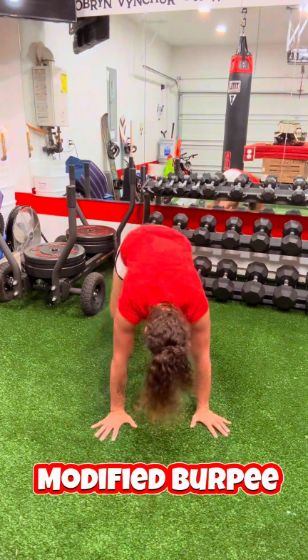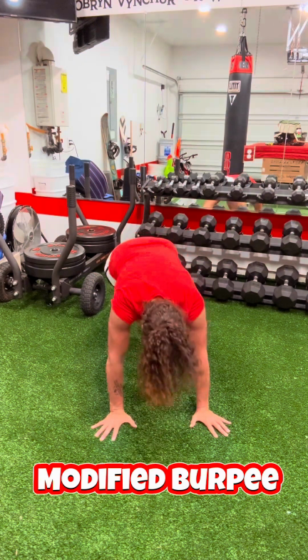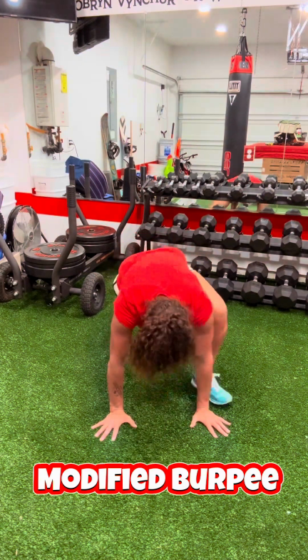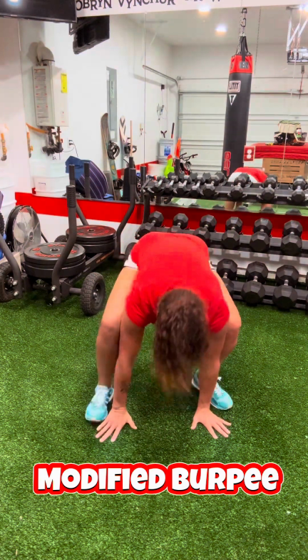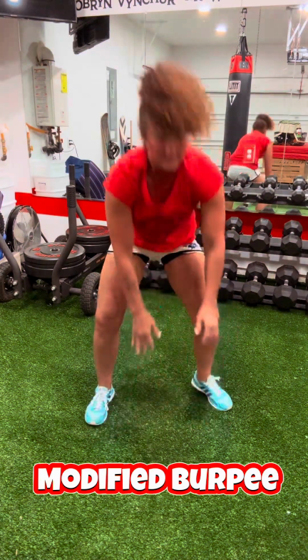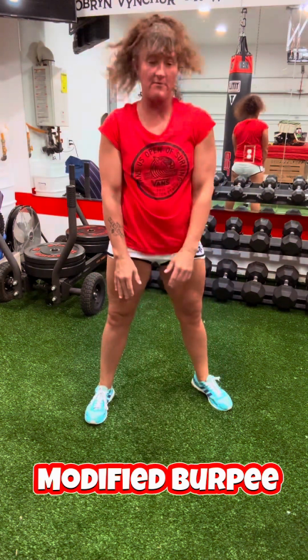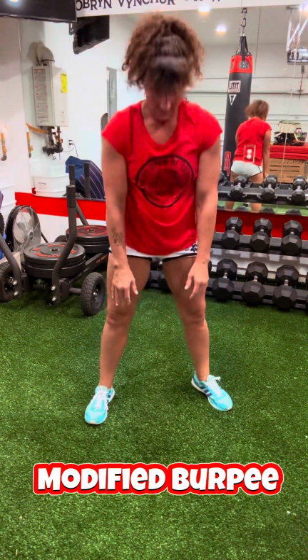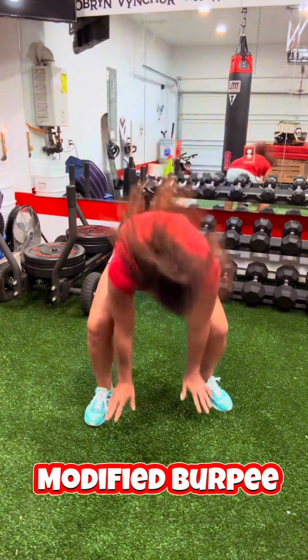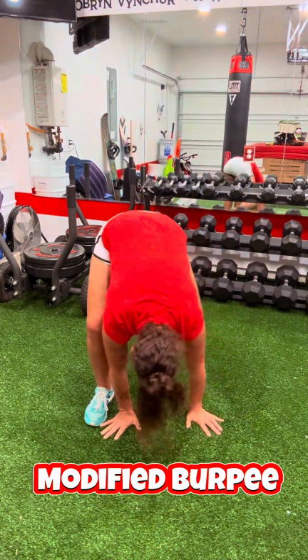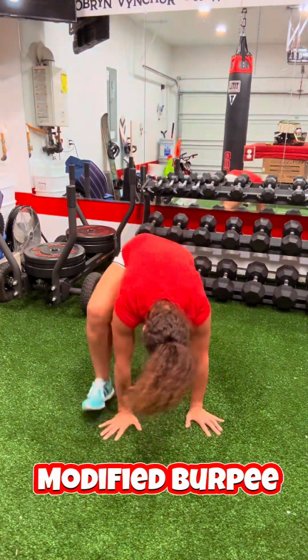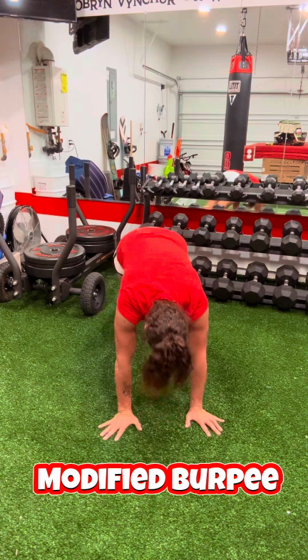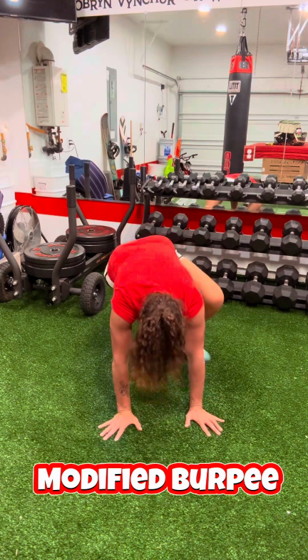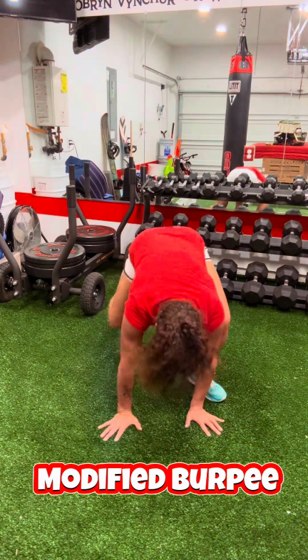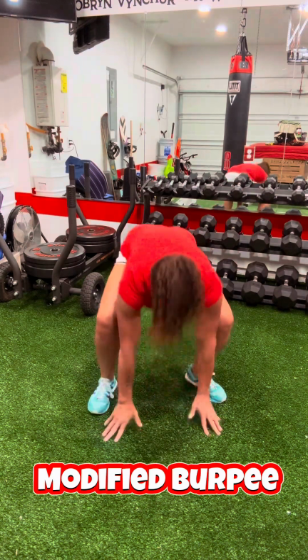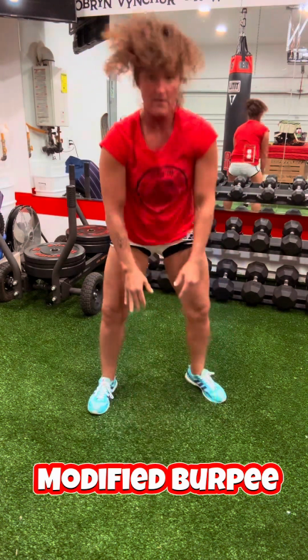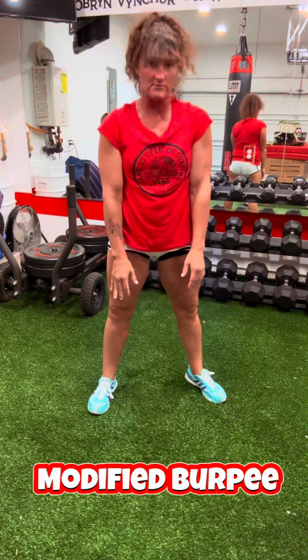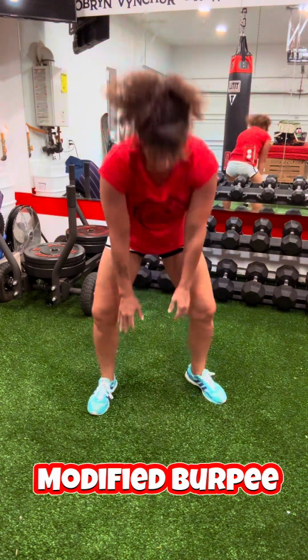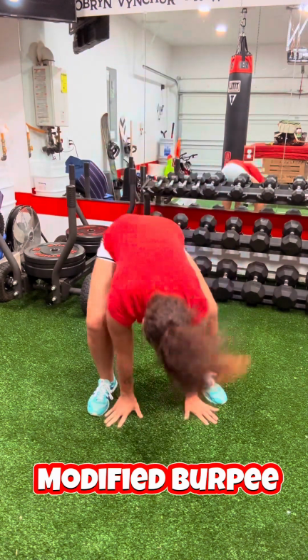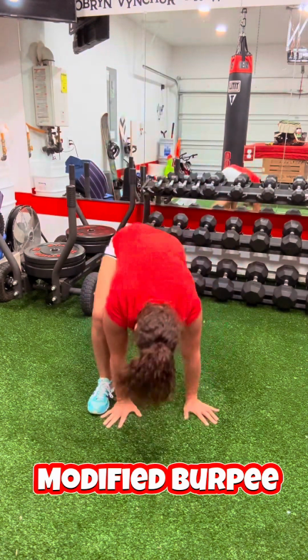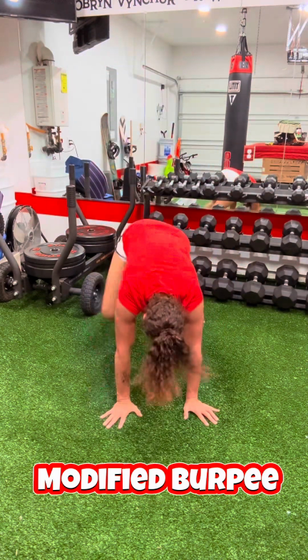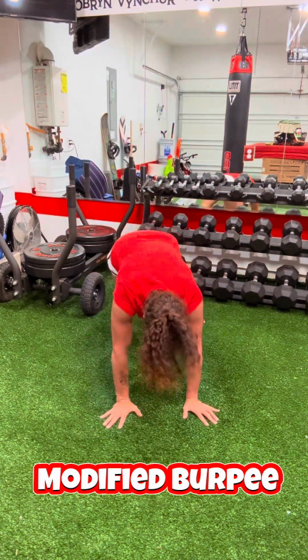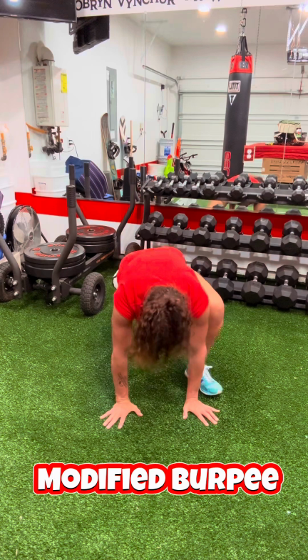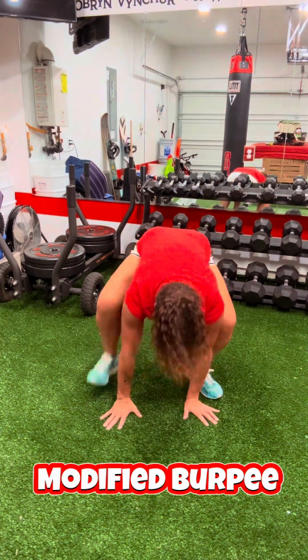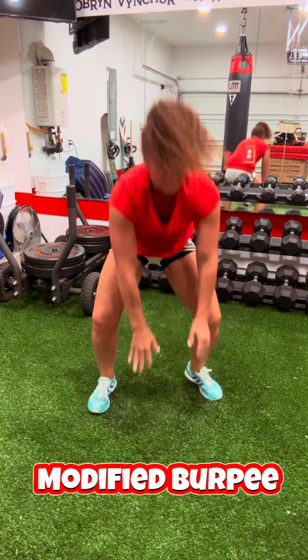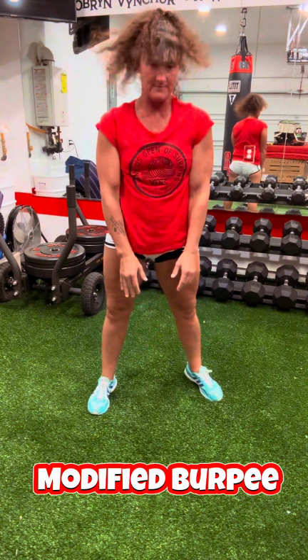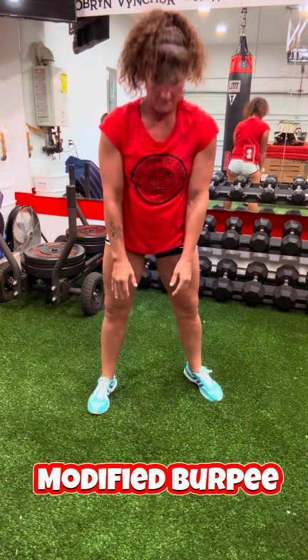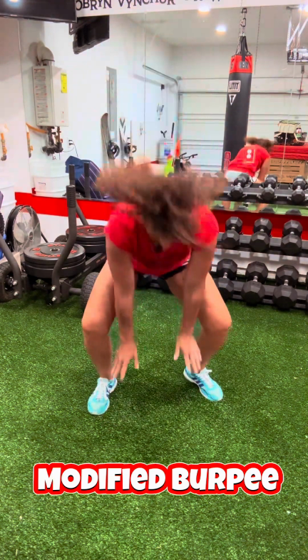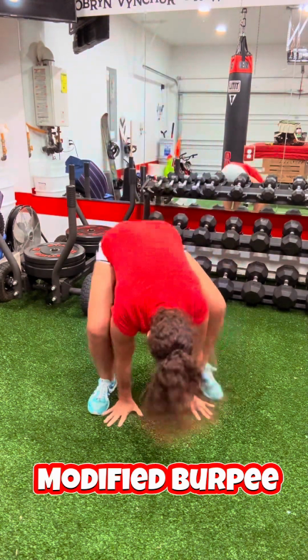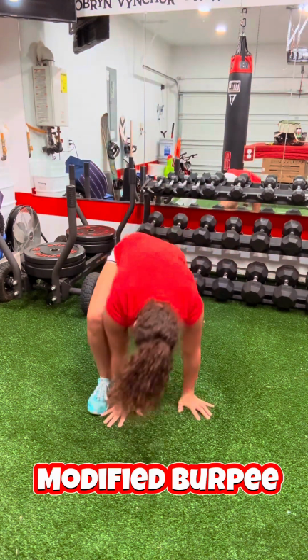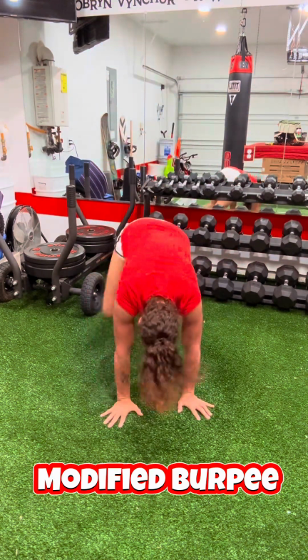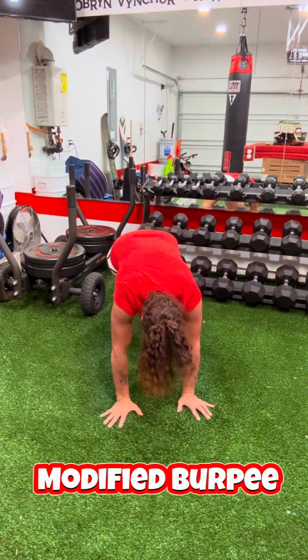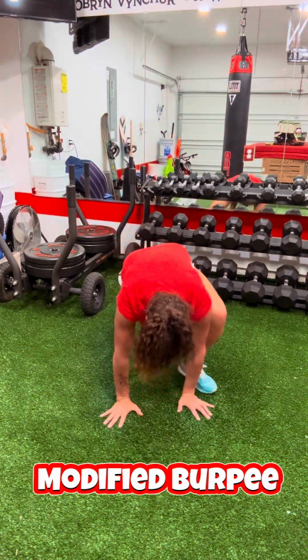I switched to left right now. This is just getting yourself moving. If you're someone that has not been moving in a while, you just need to get yourself moving — this is some great stuff to do right here.